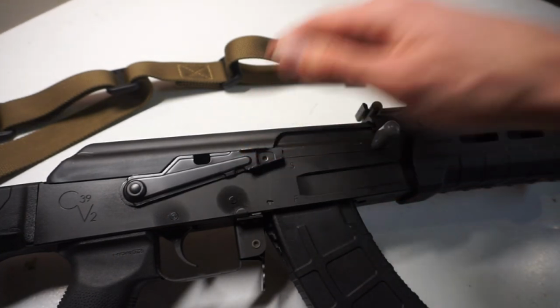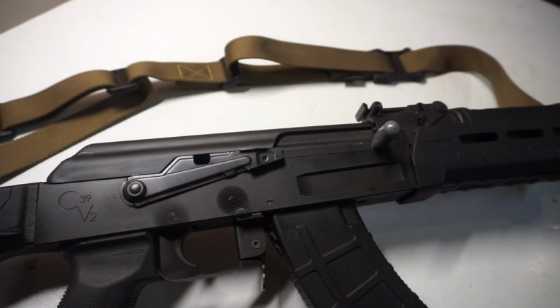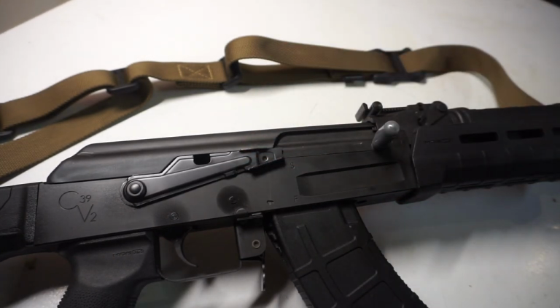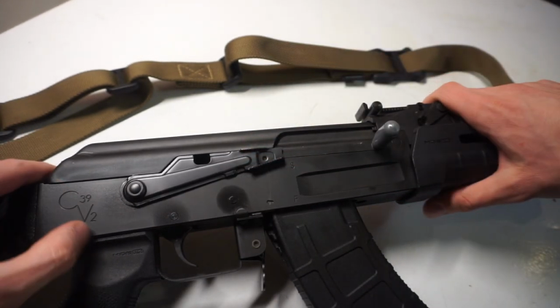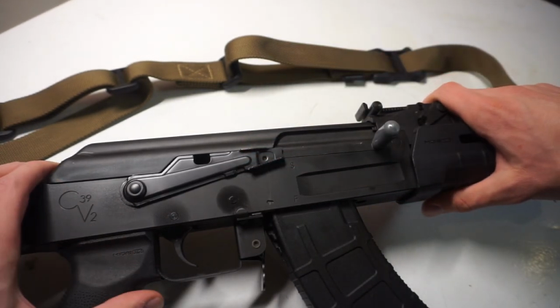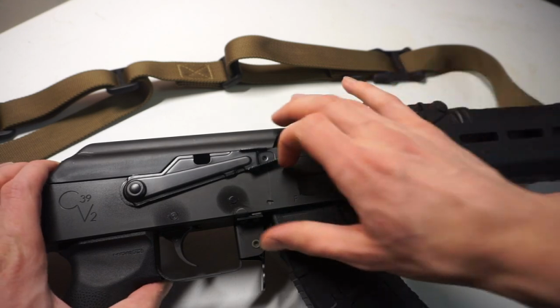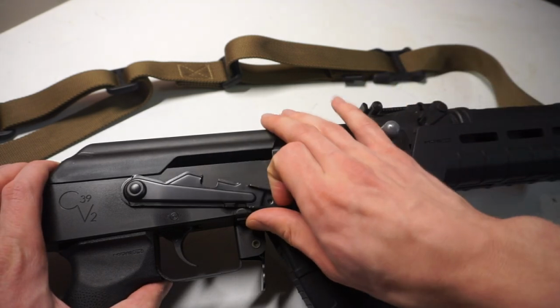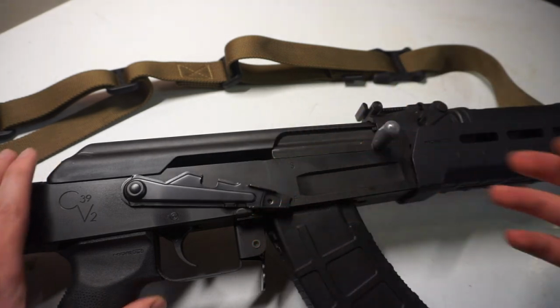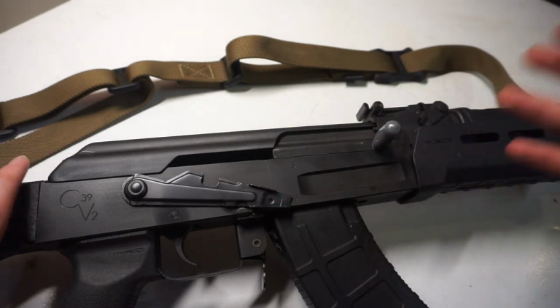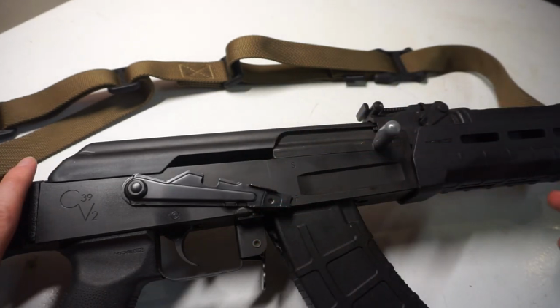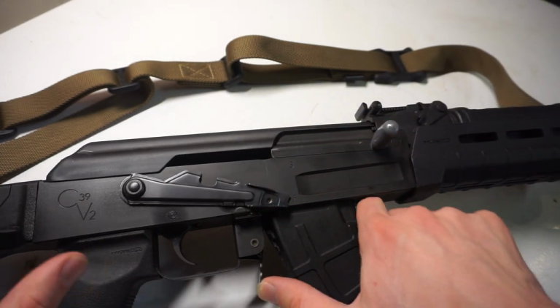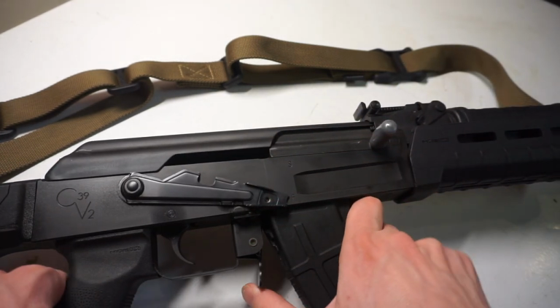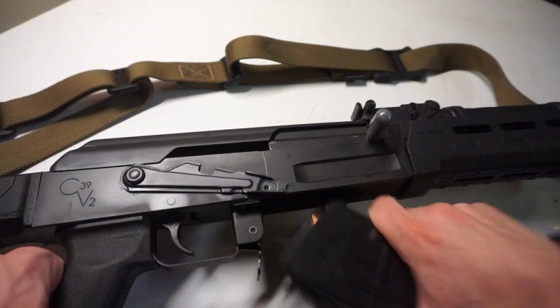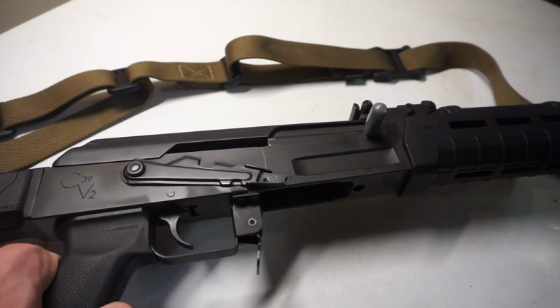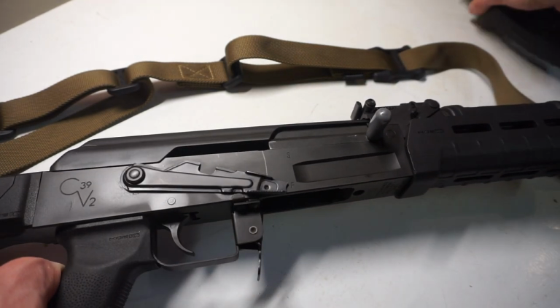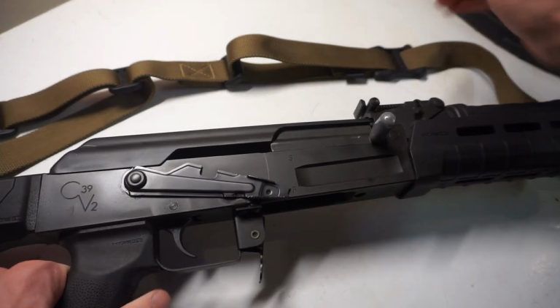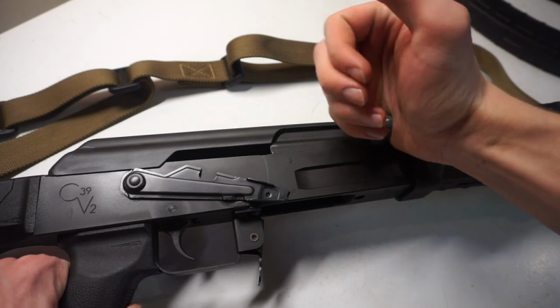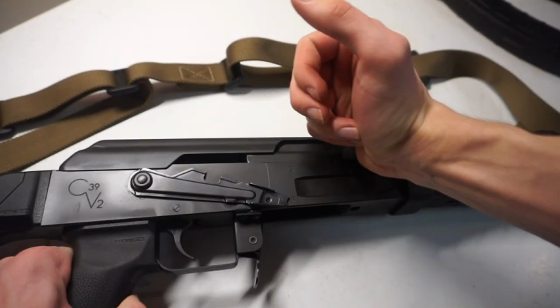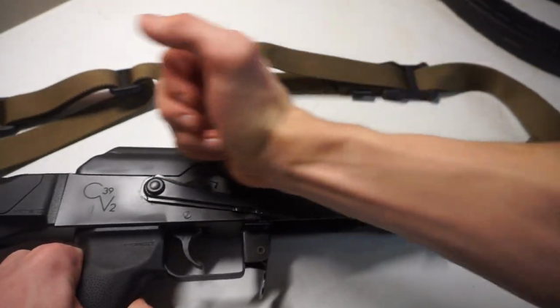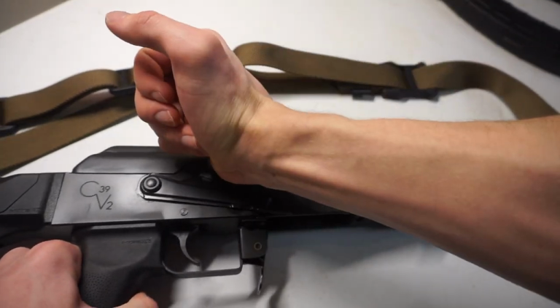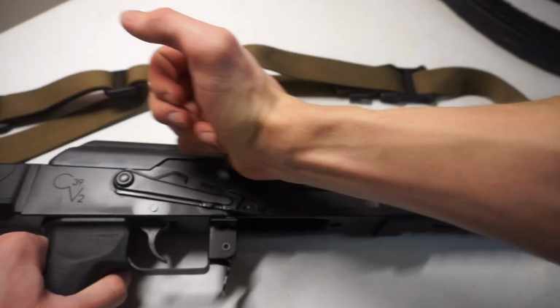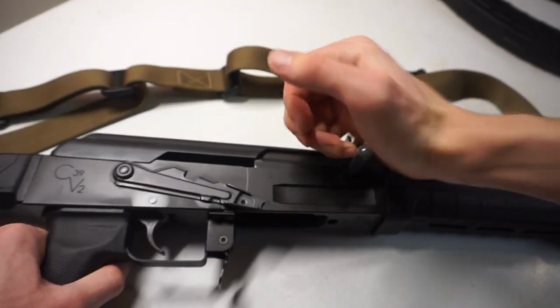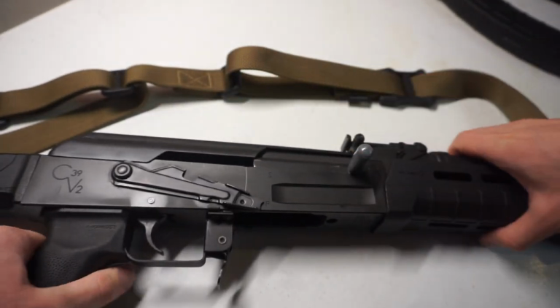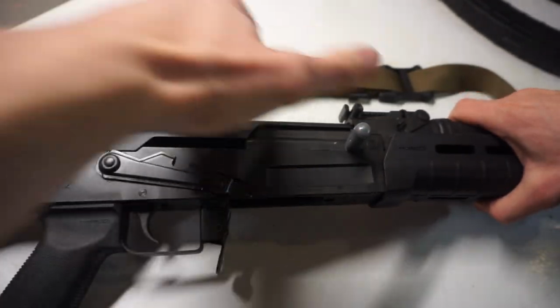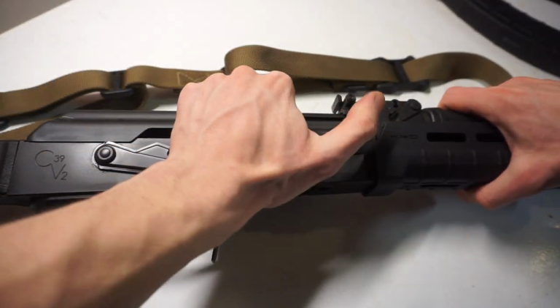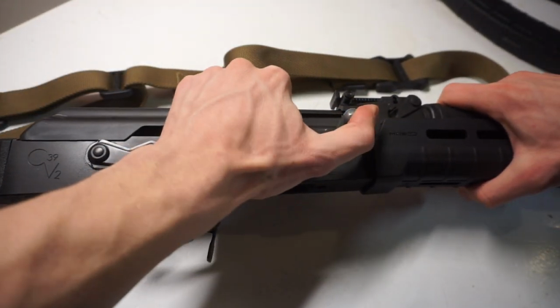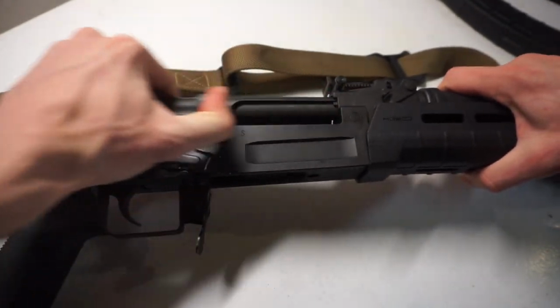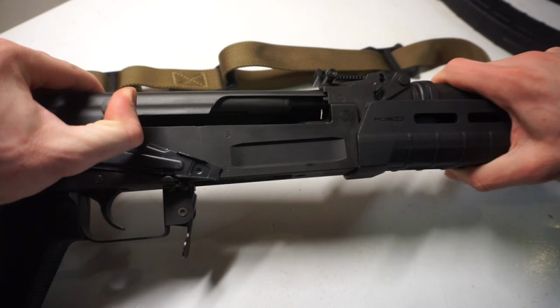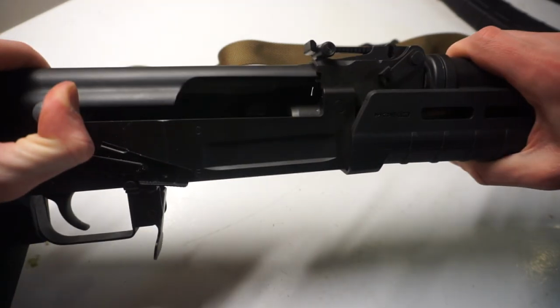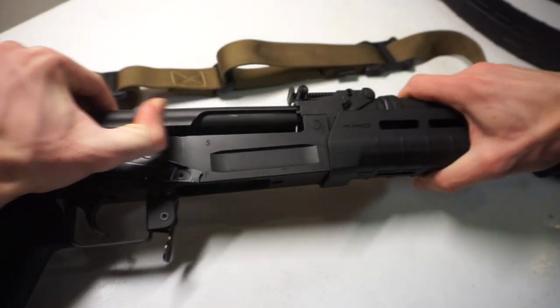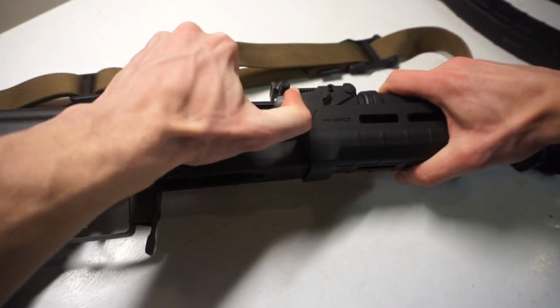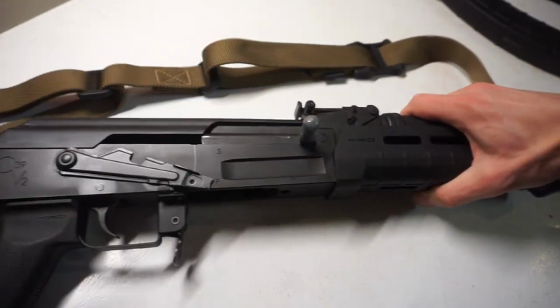It's very basic. First, make sure your gun is unloaded — remove the magazine, and chamber check to confirm there's nothing in there.